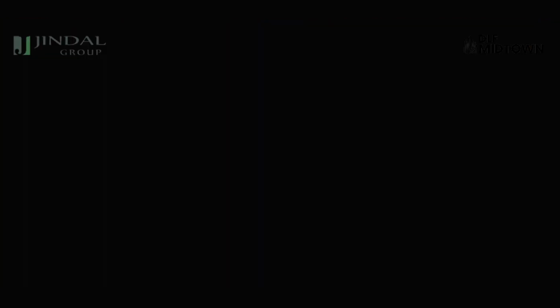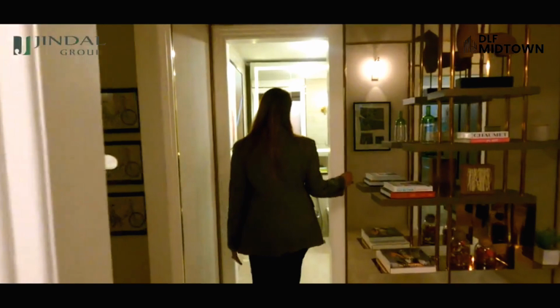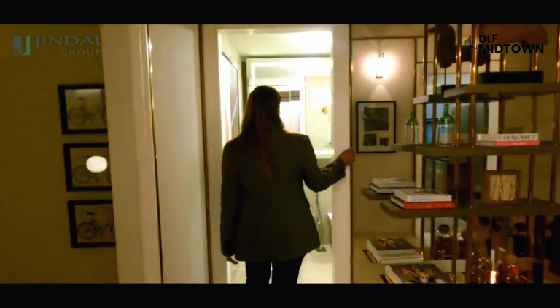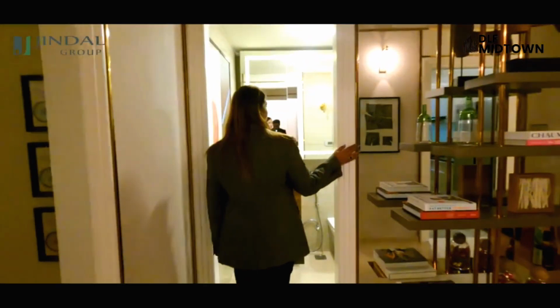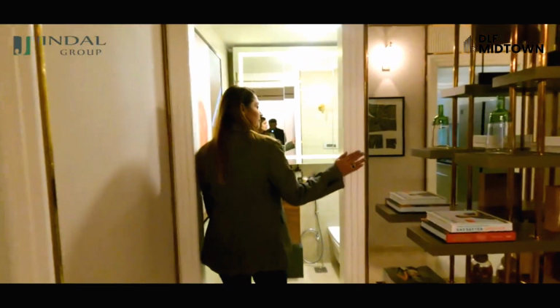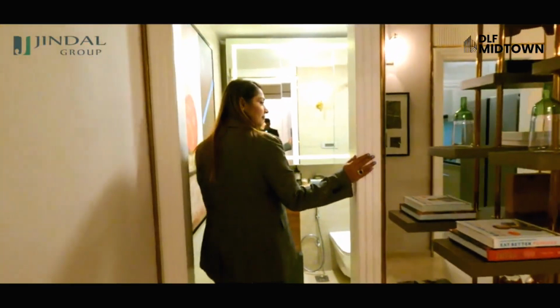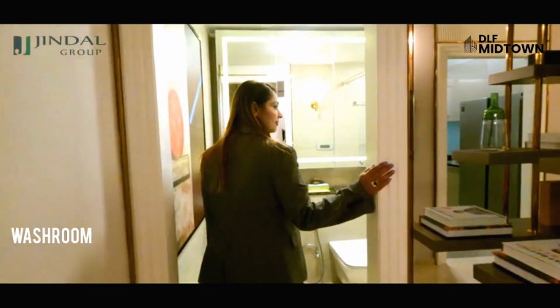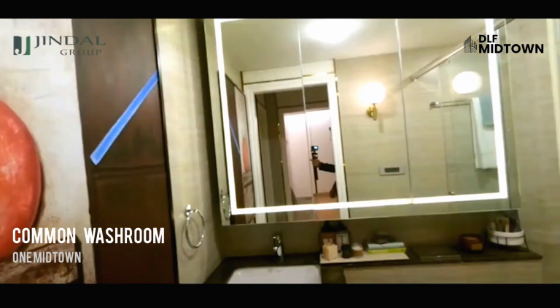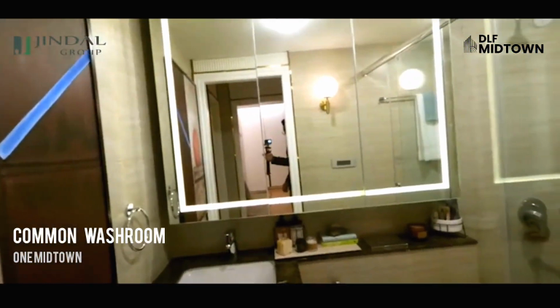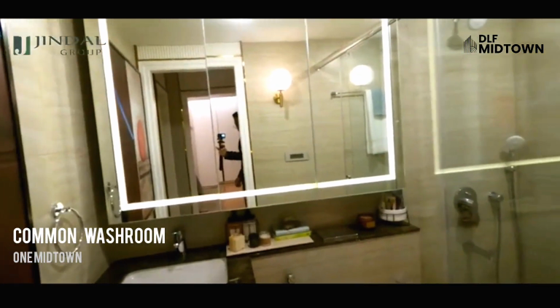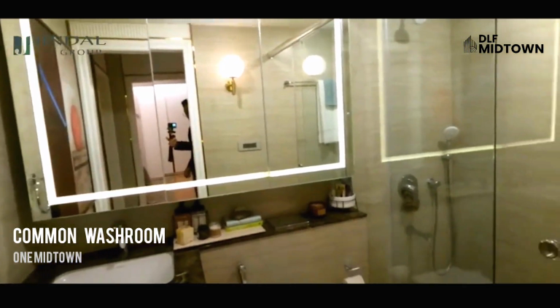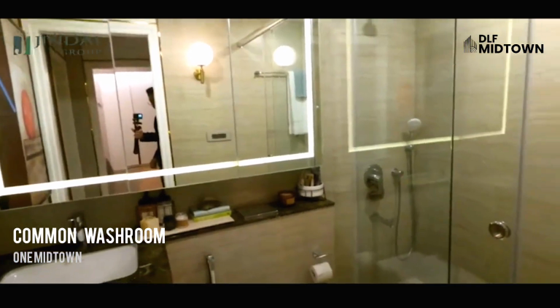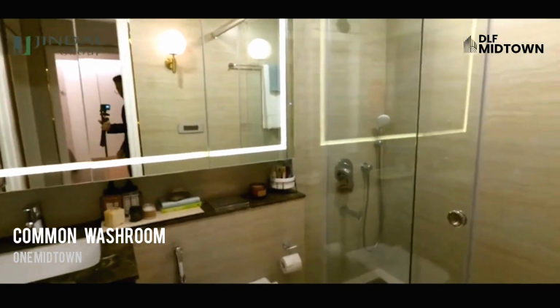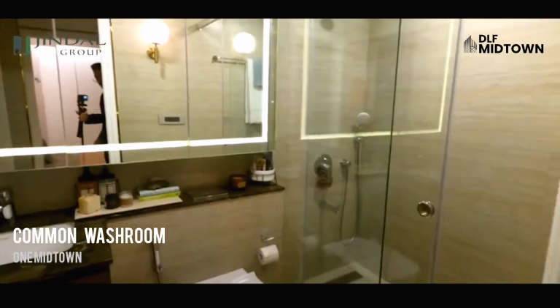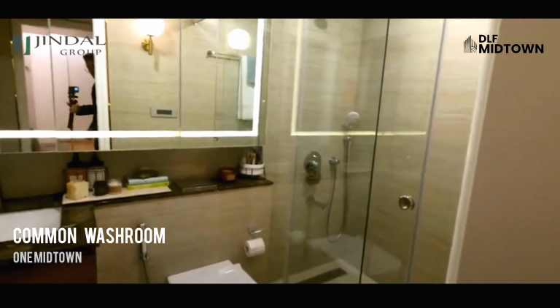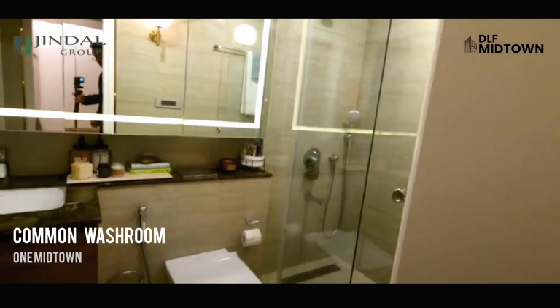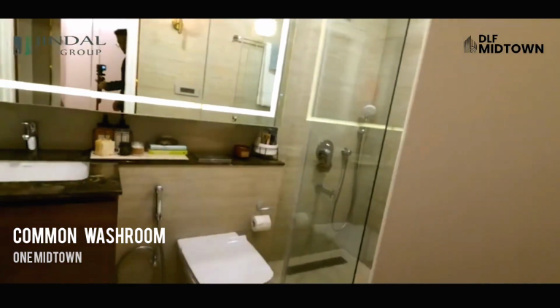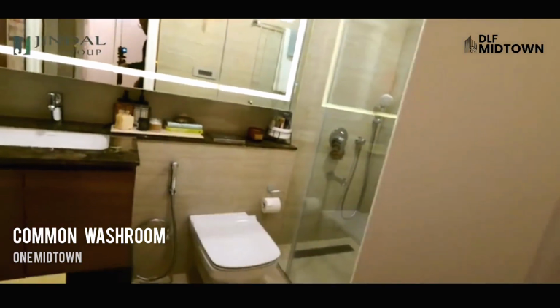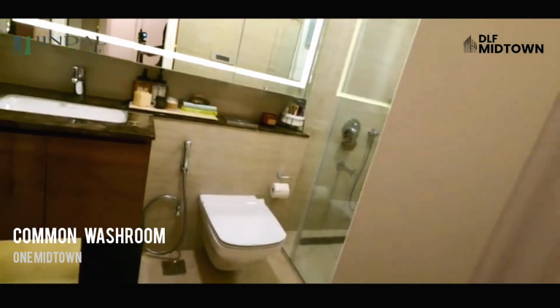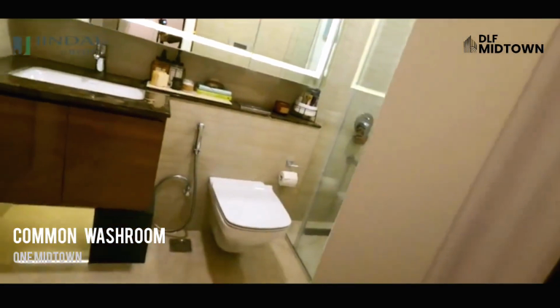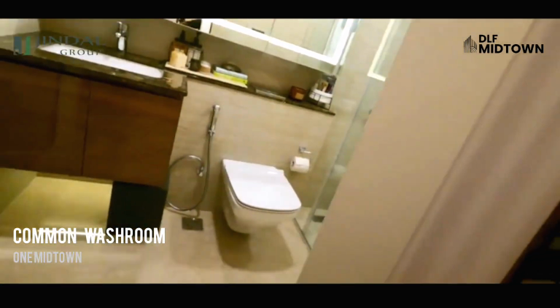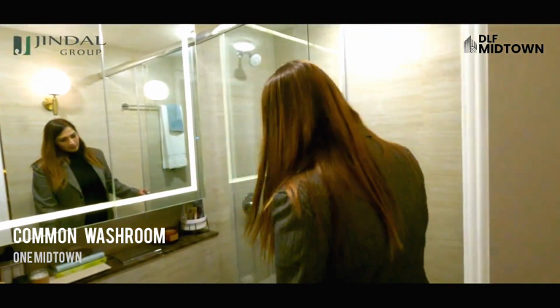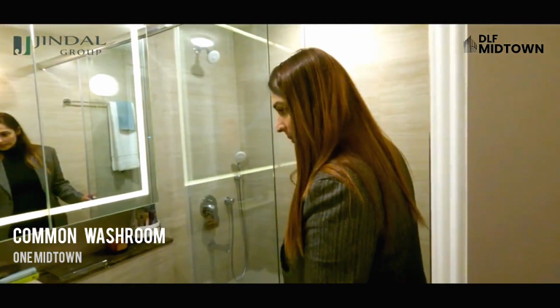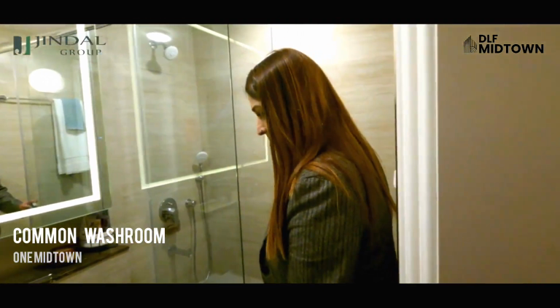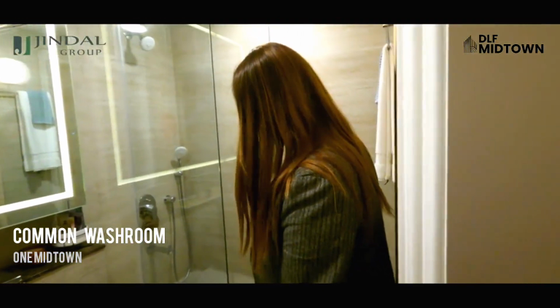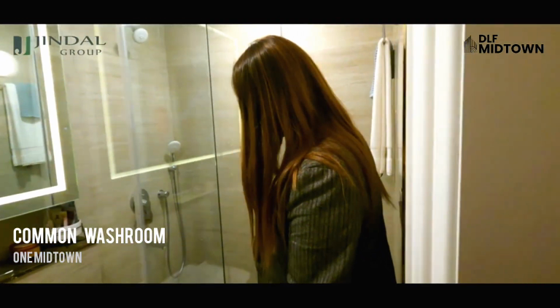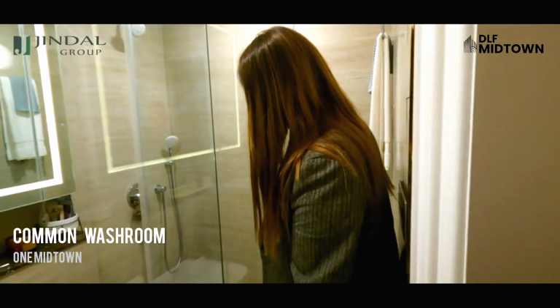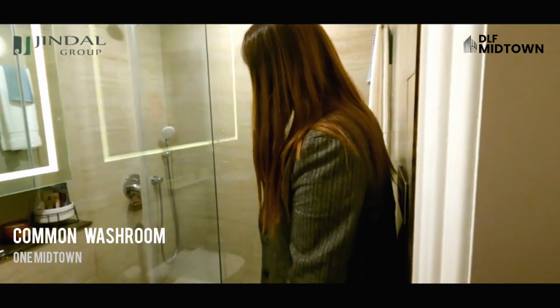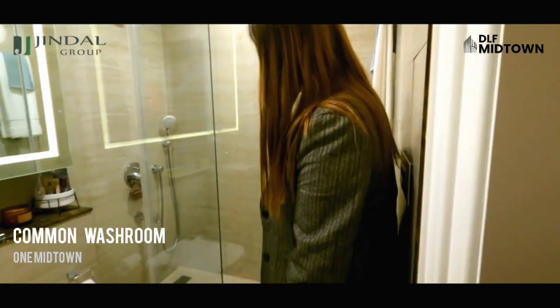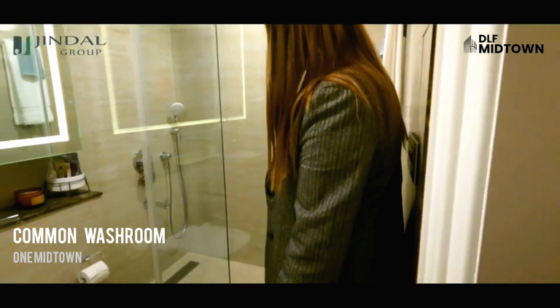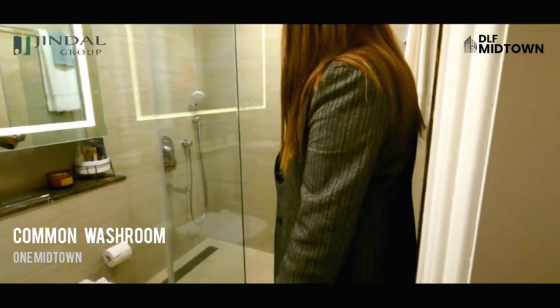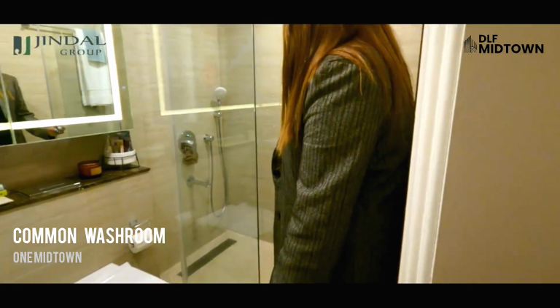This is our common washroom, which is attached to our bedroom as well as the living area.